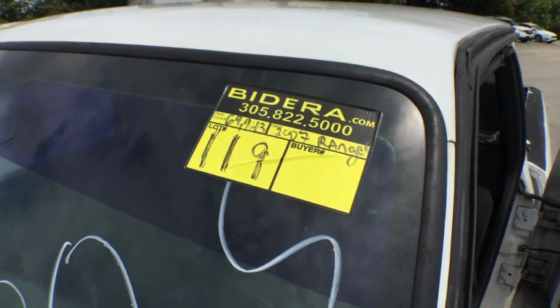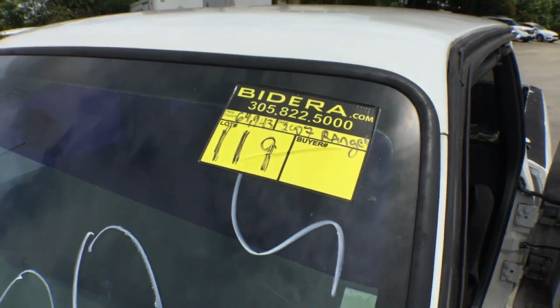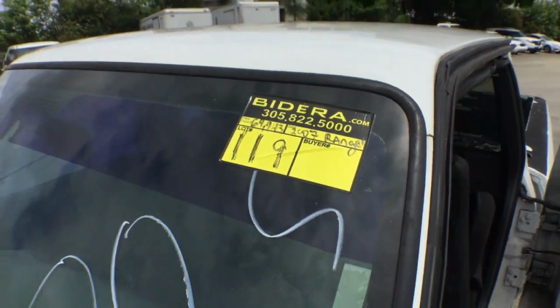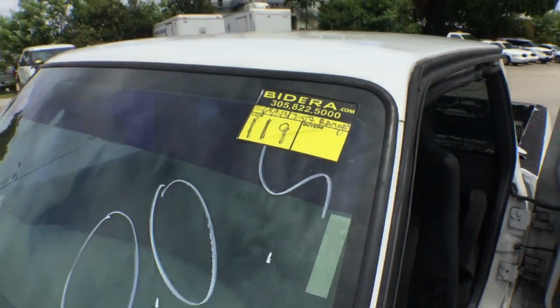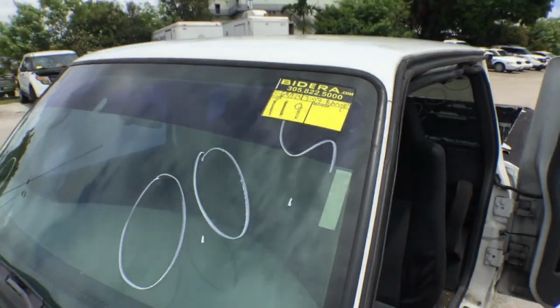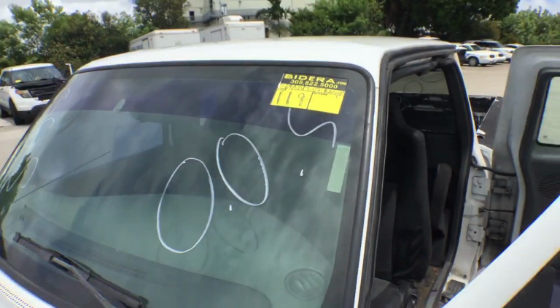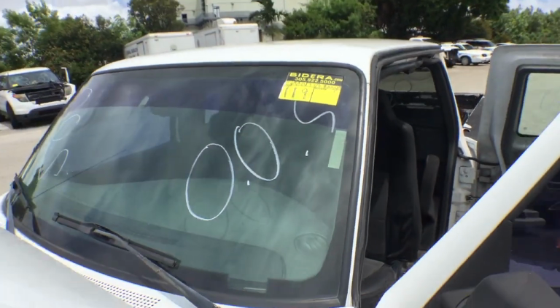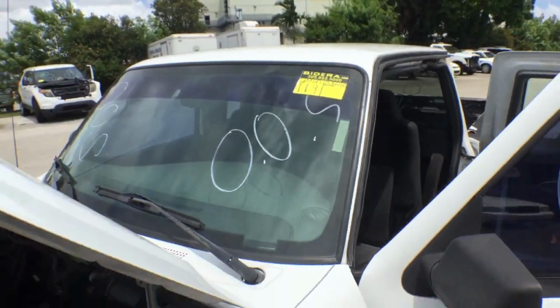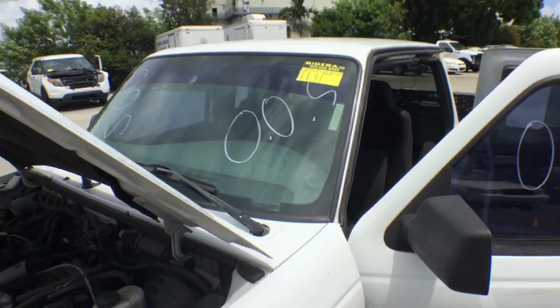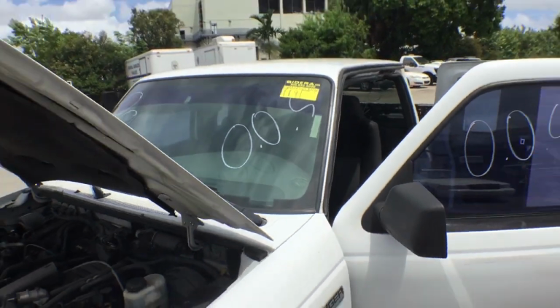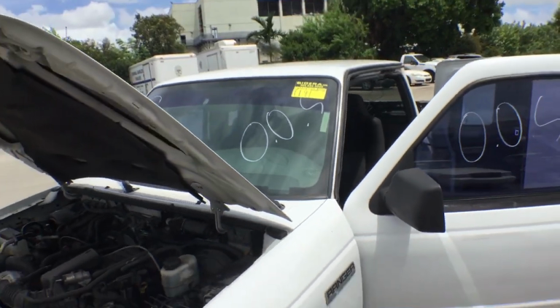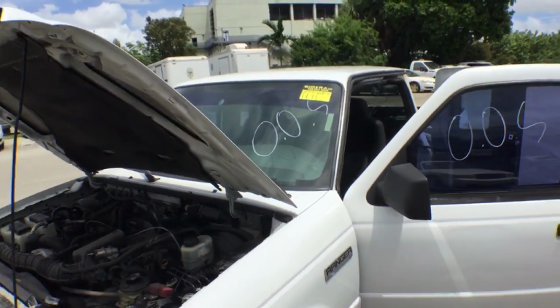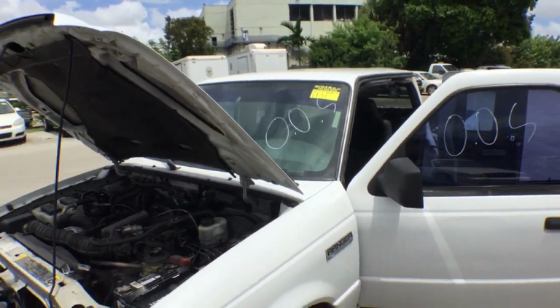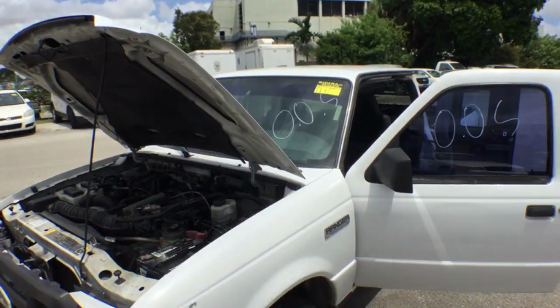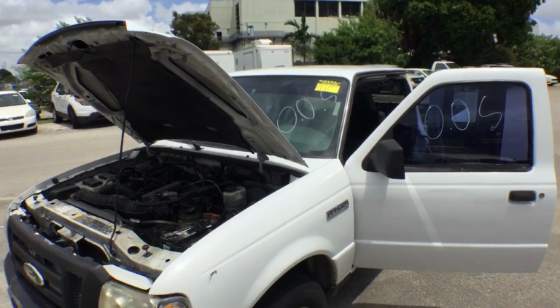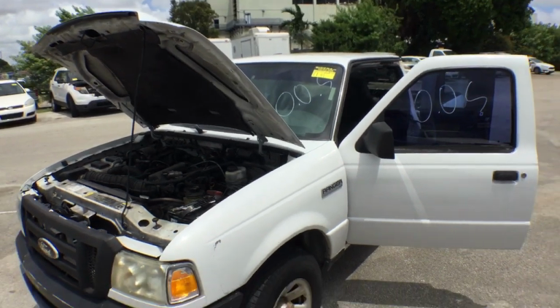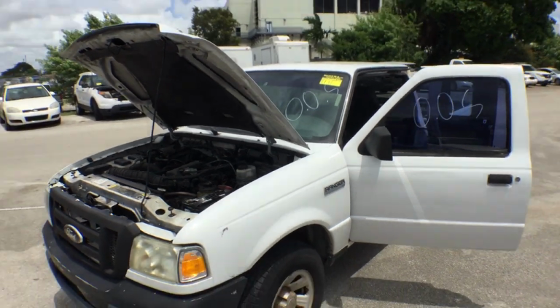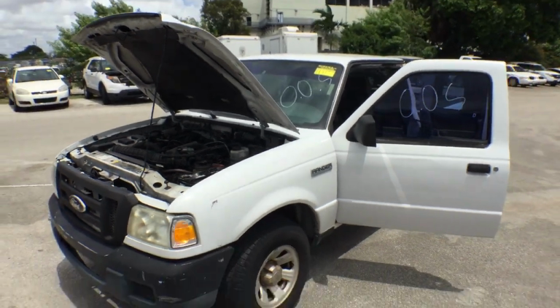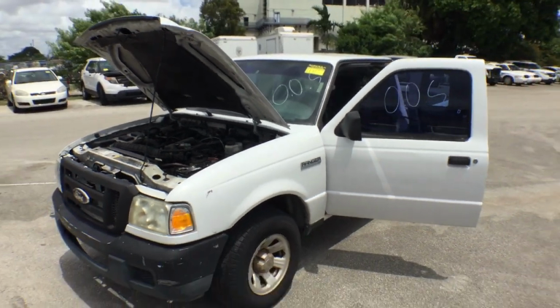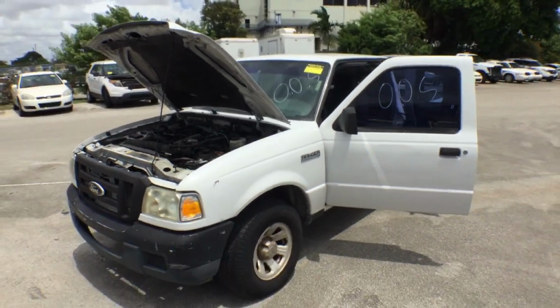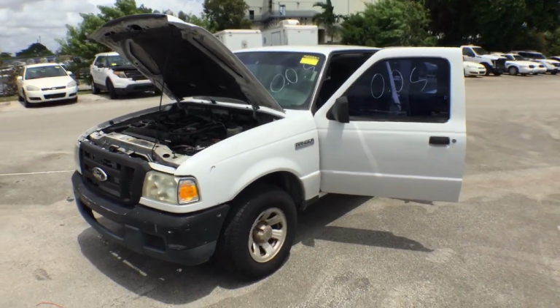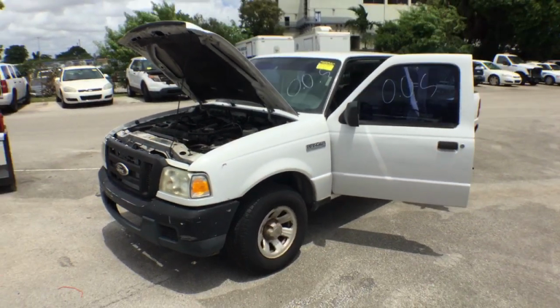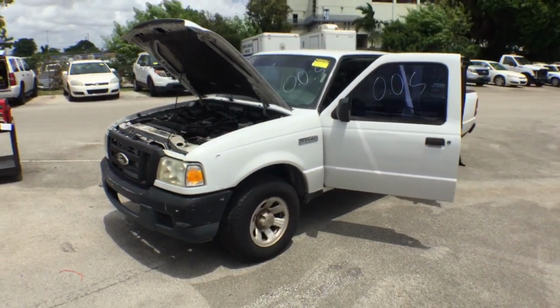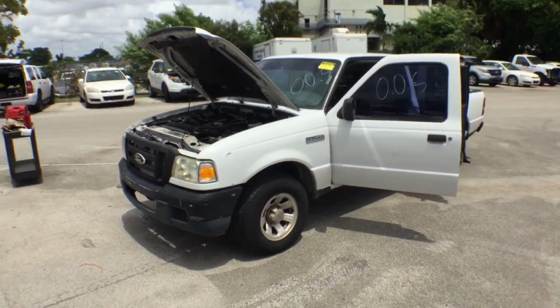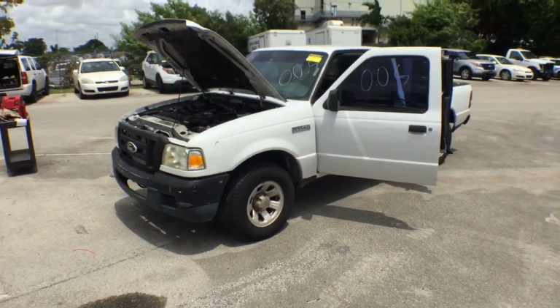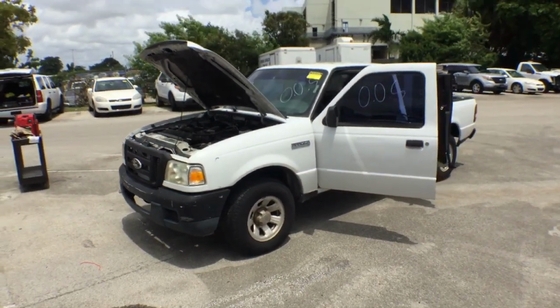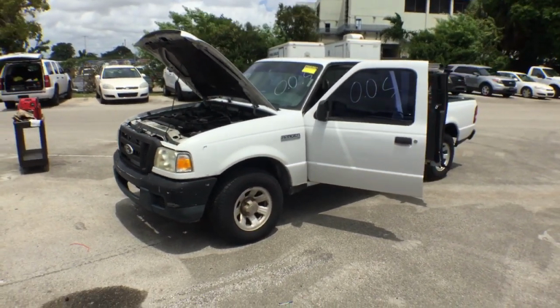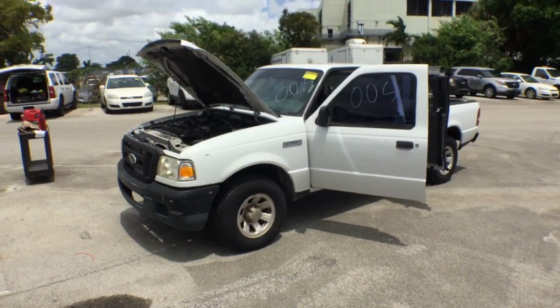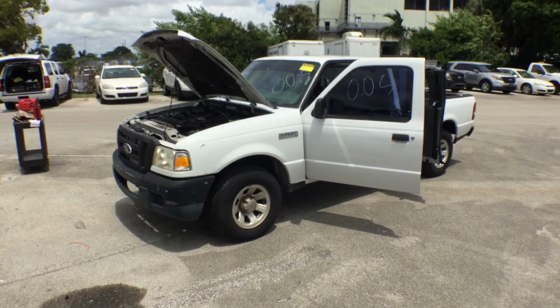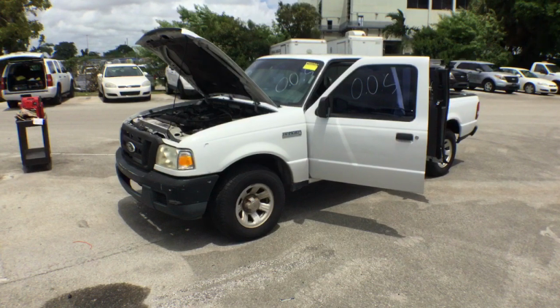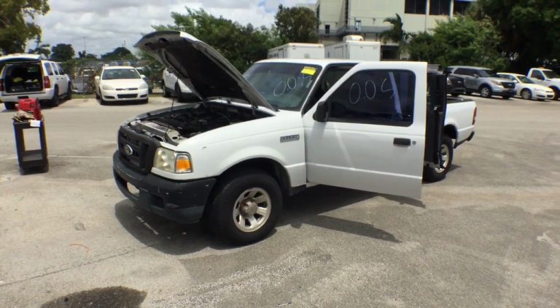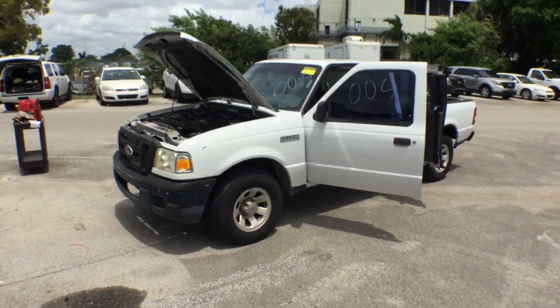Lot number 119 is a 2007 Ford Ranger with 64,000 original miles. This vehicle does not start, and I'm going to explain why.